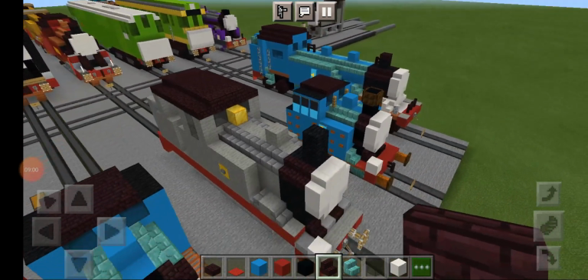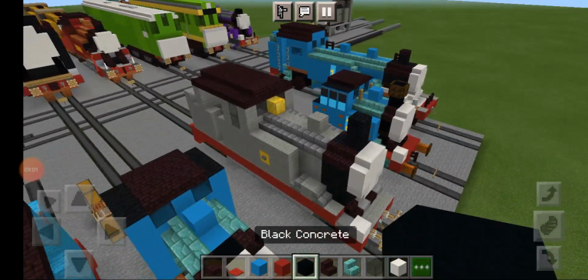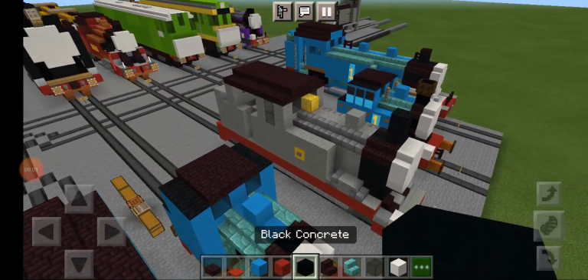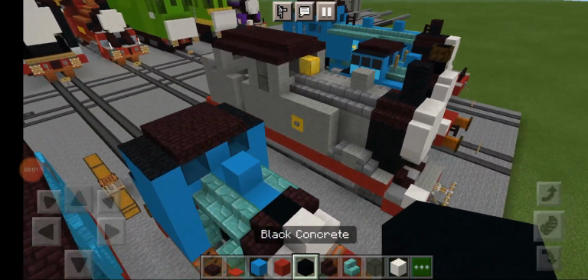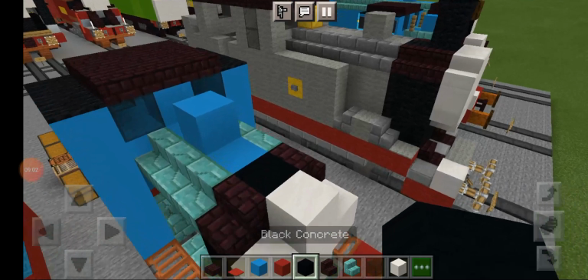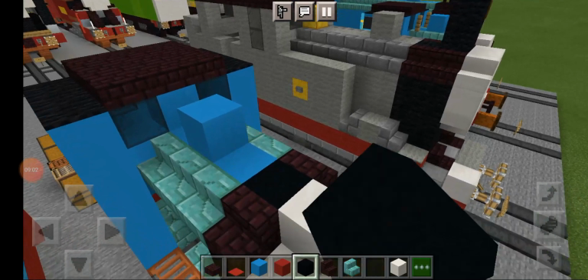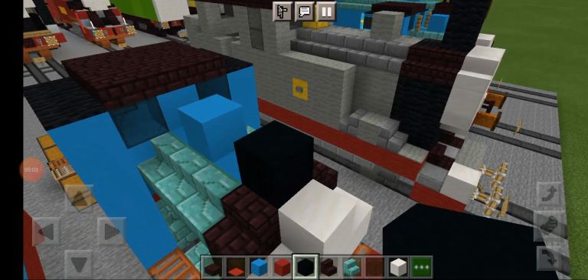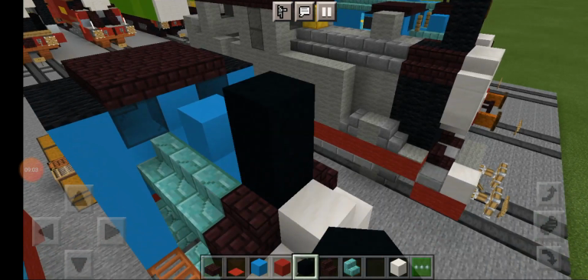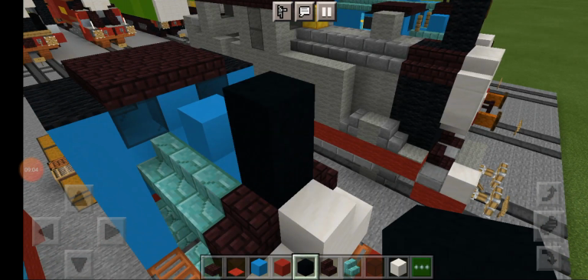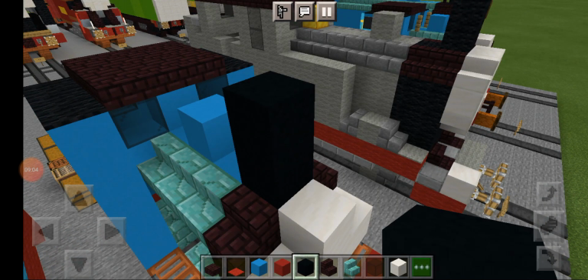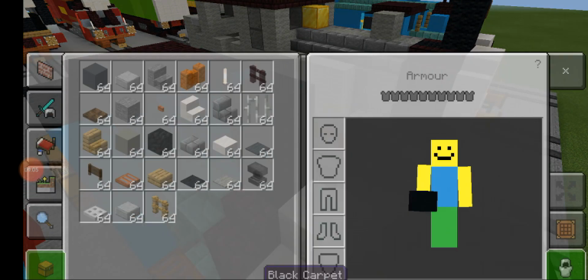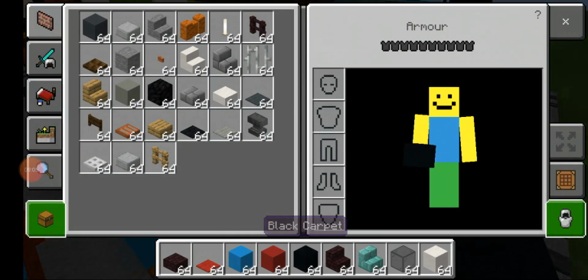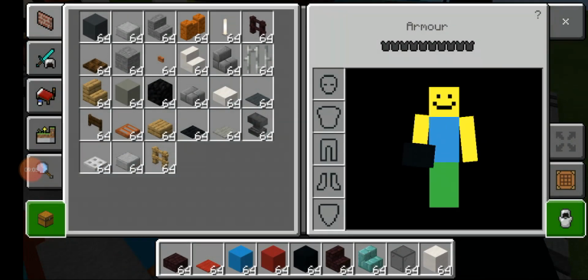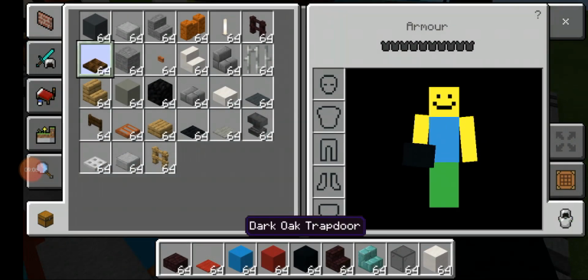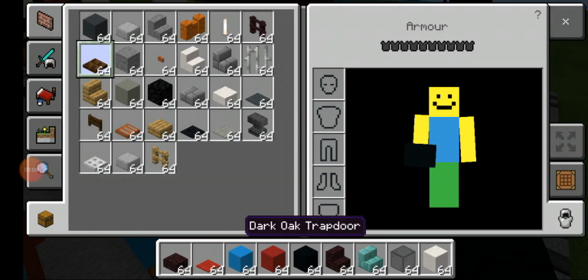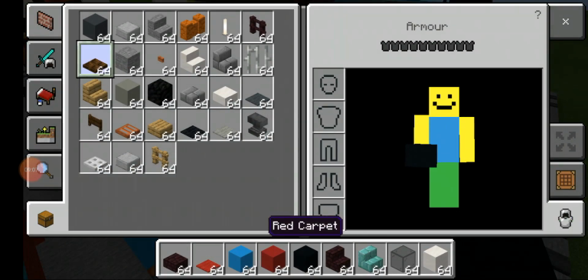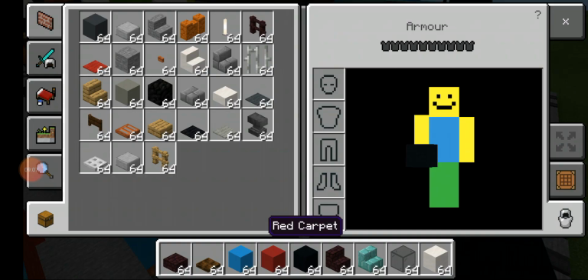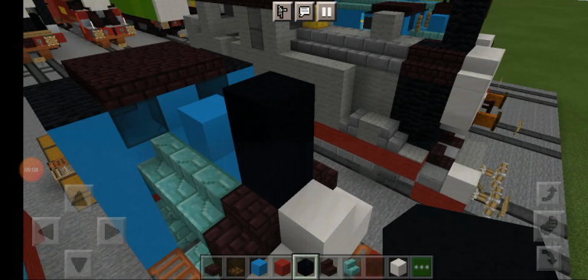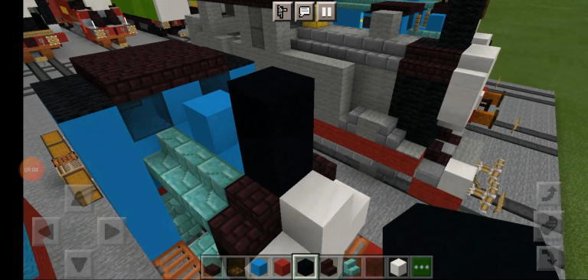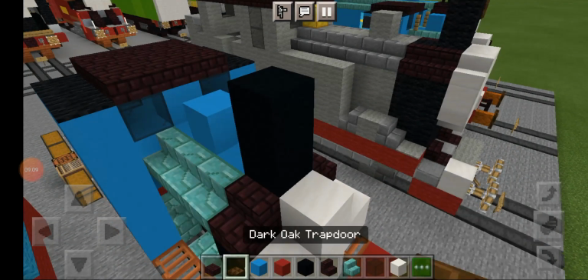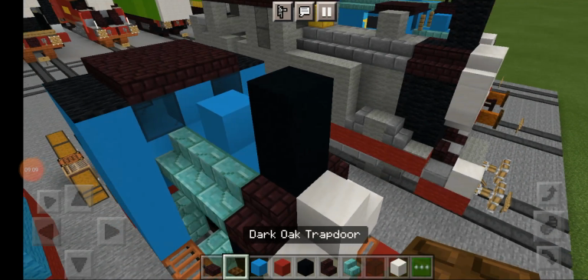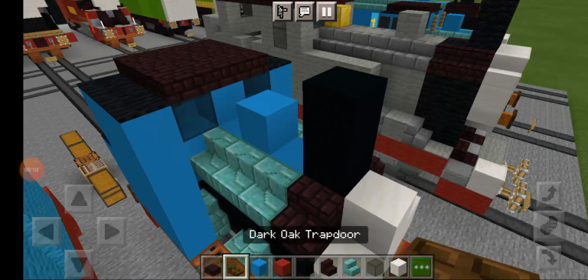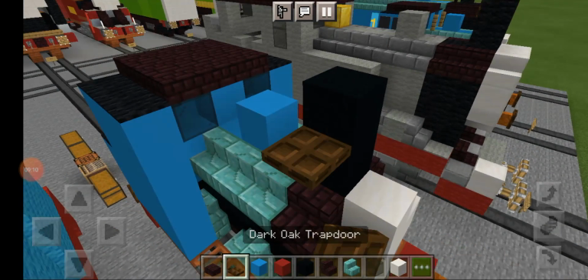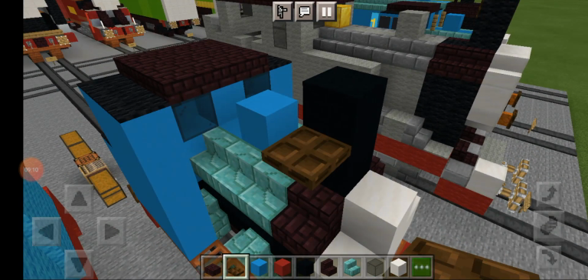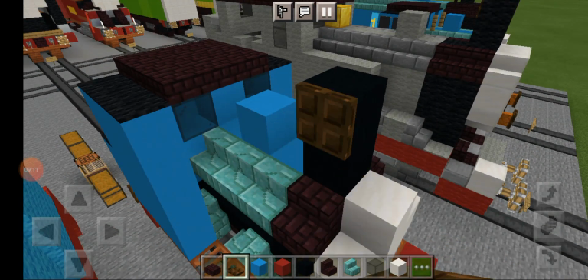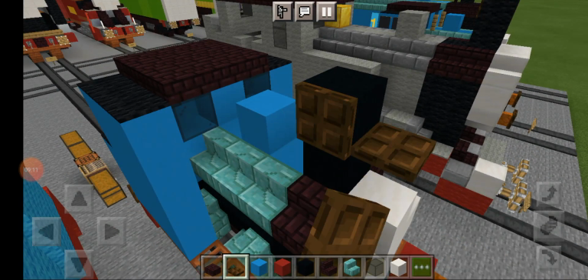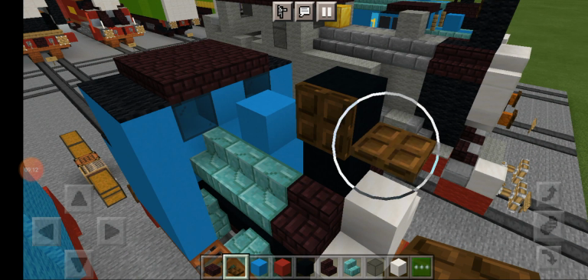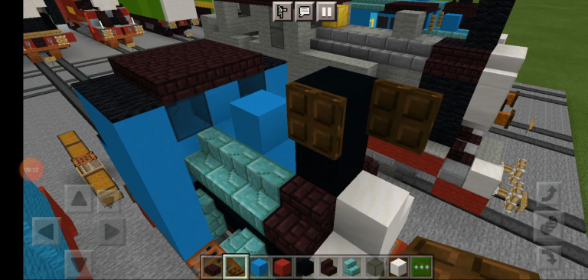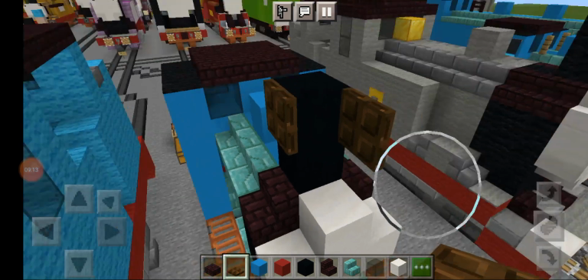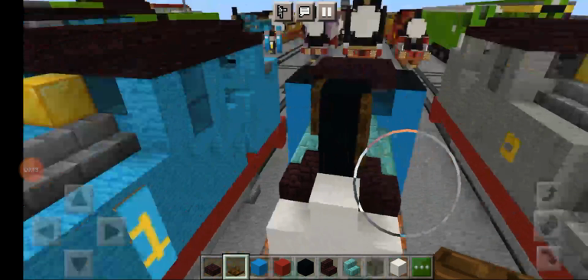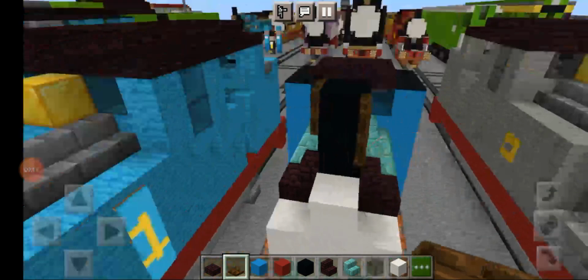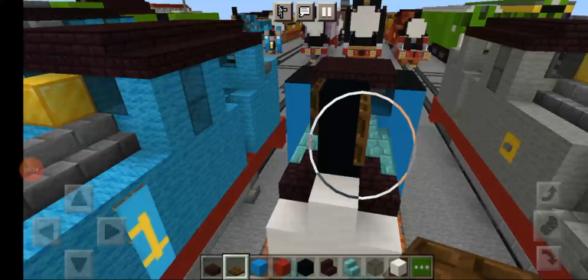Then get black concrete and make this two blocks tall. Then get a dark oak trapdoor and go to the top of the funnel.